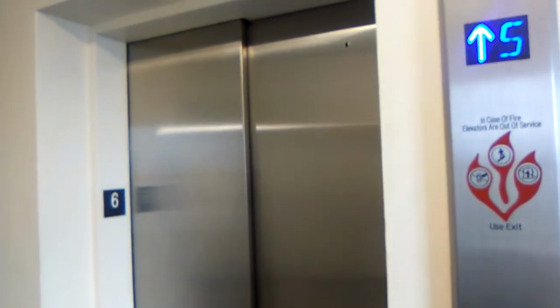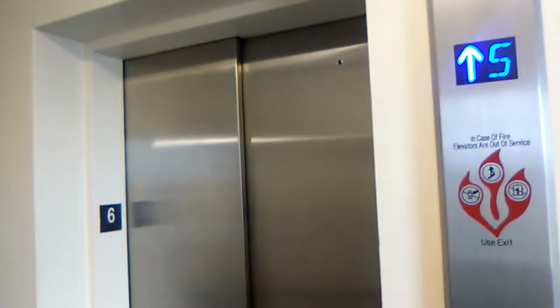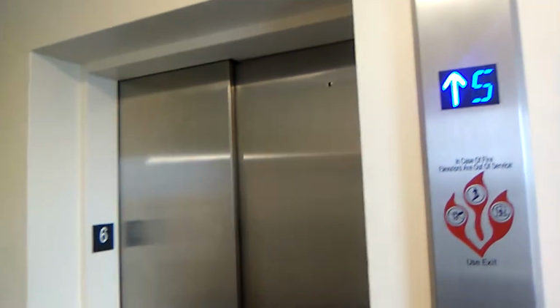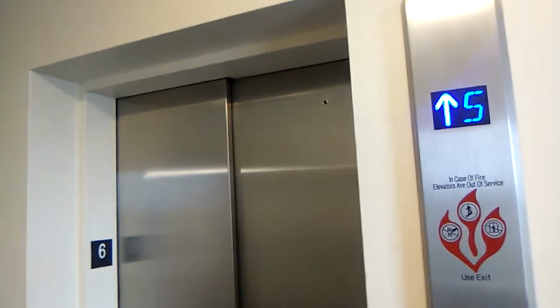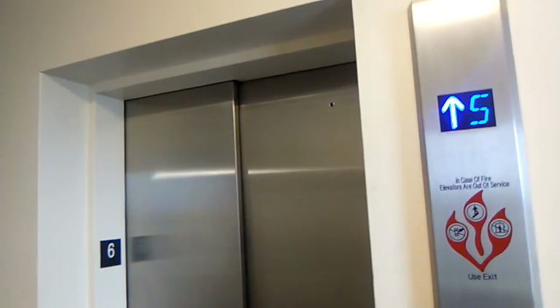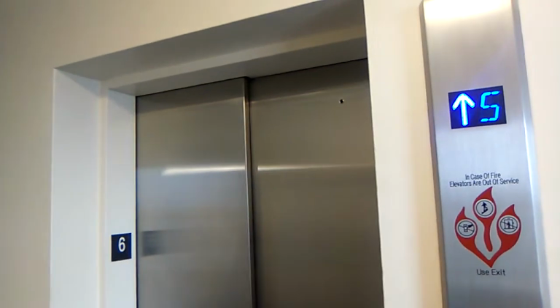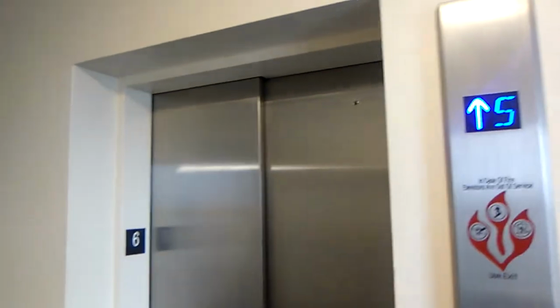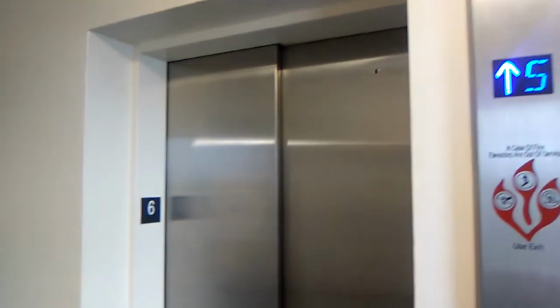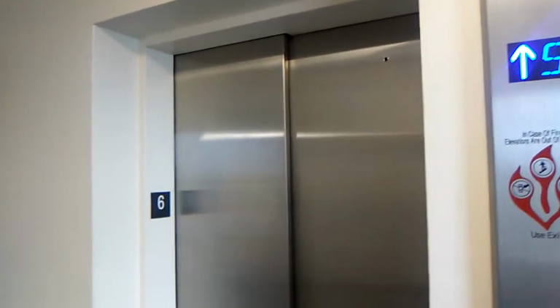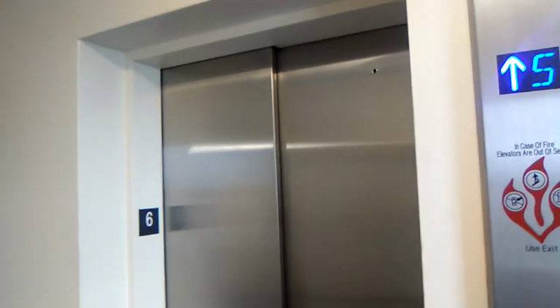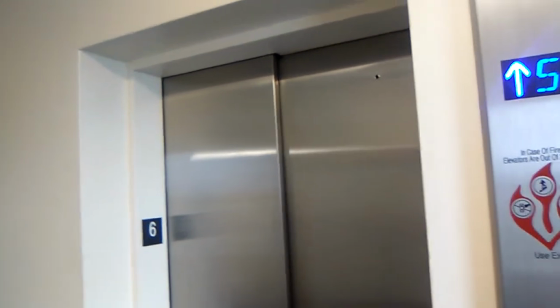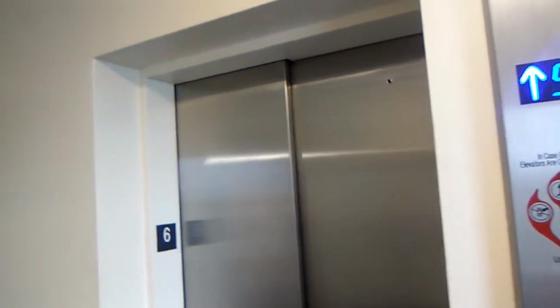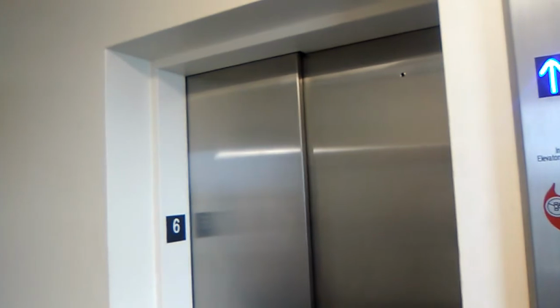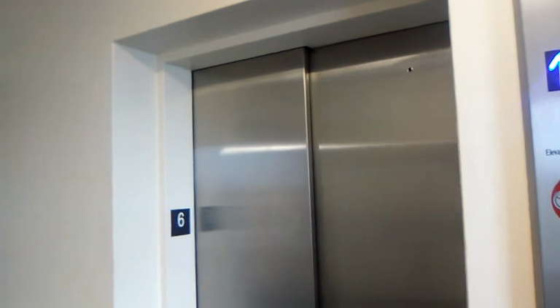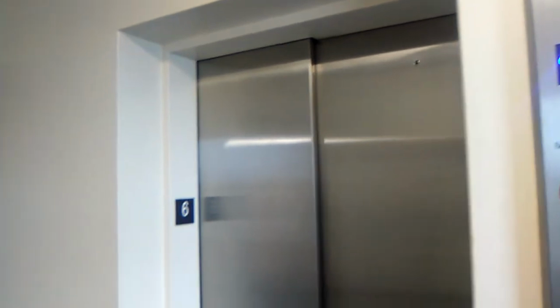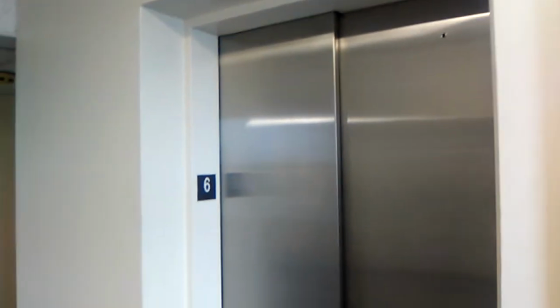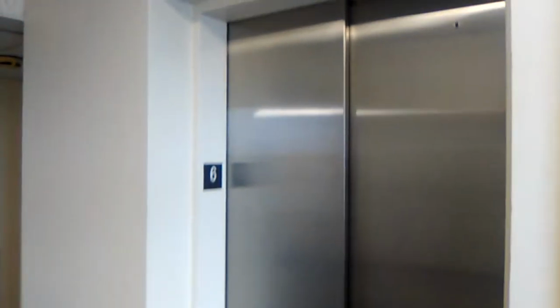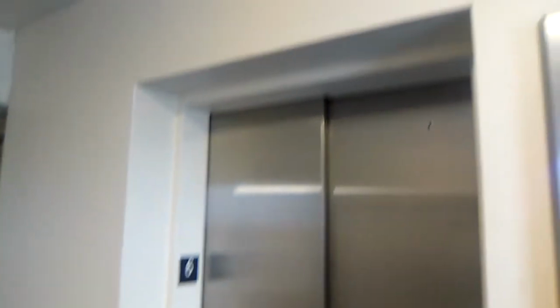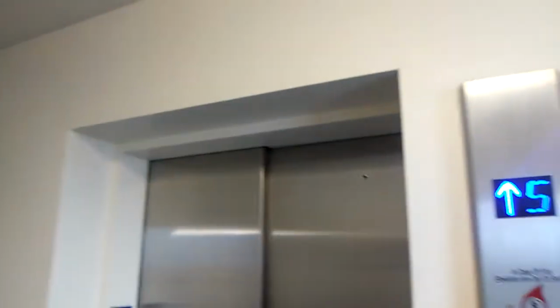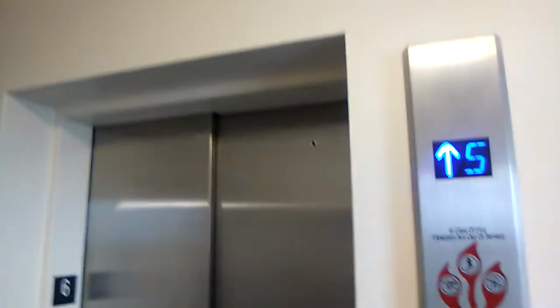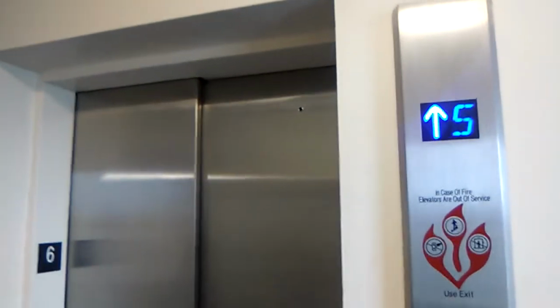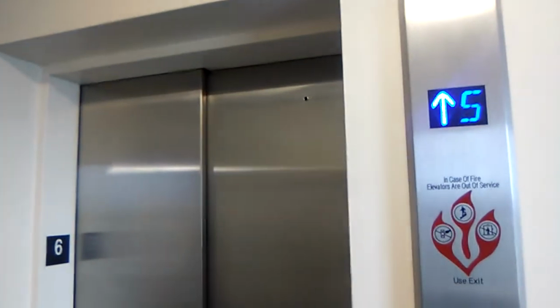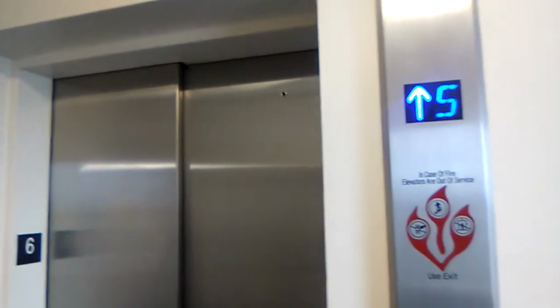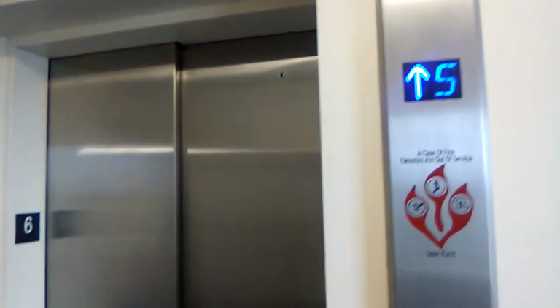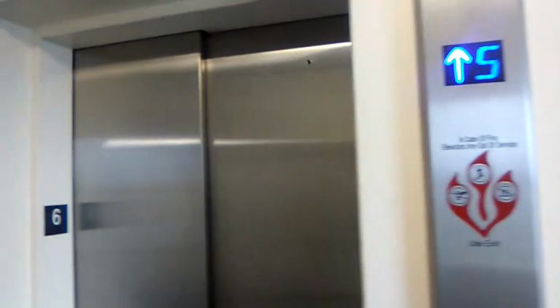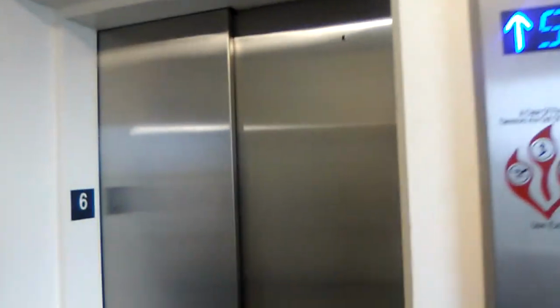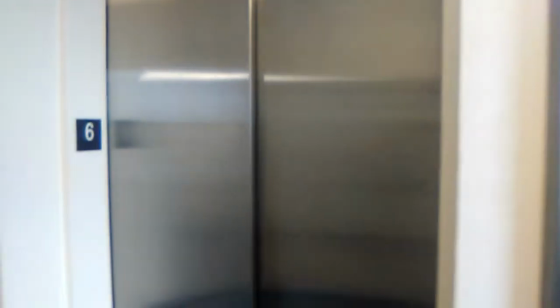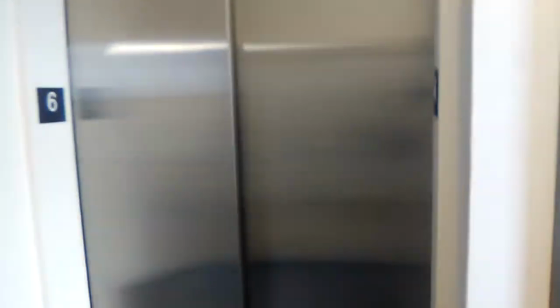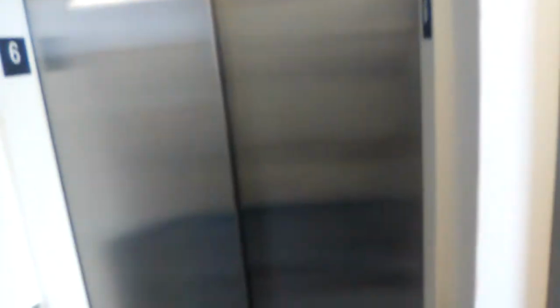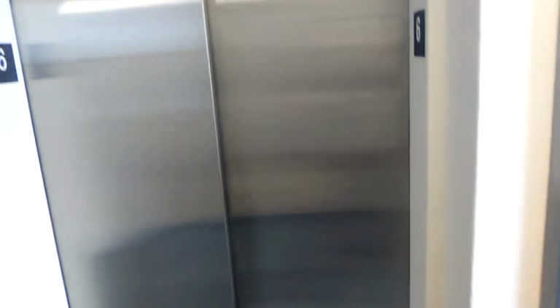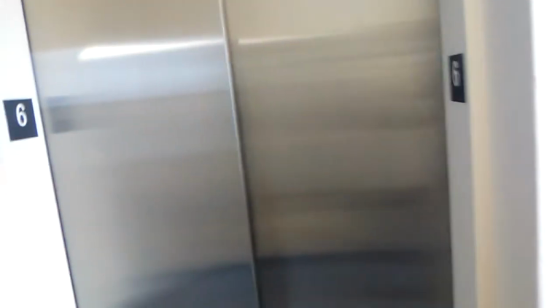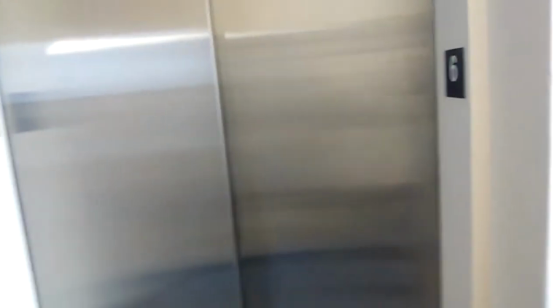Even the landing doors are new. This thing was completely renovated. The only thing I think that is original is the door frame. But these are completely new doors here.